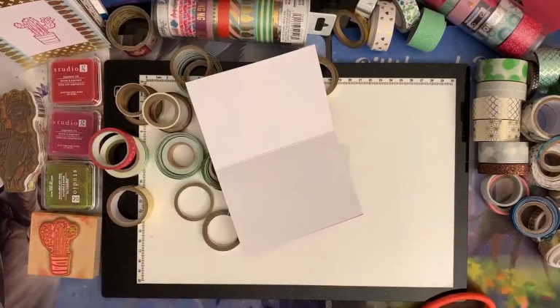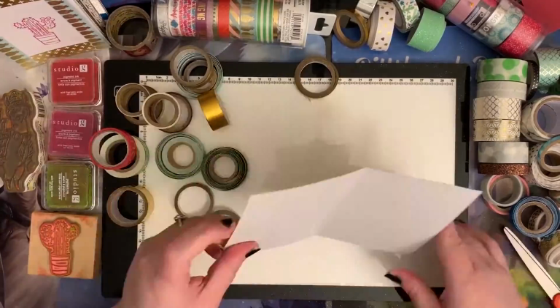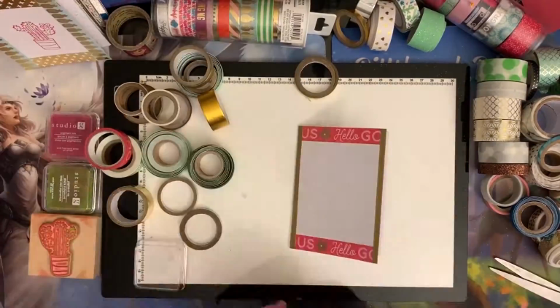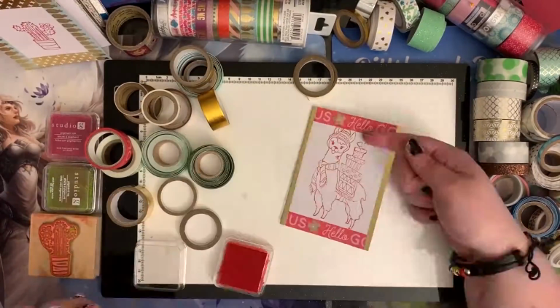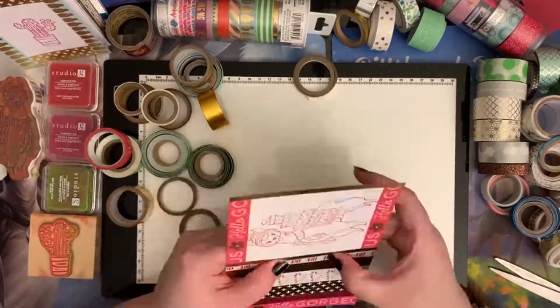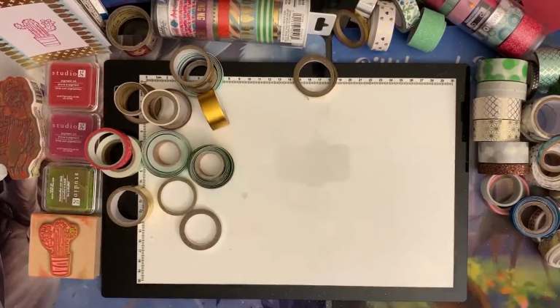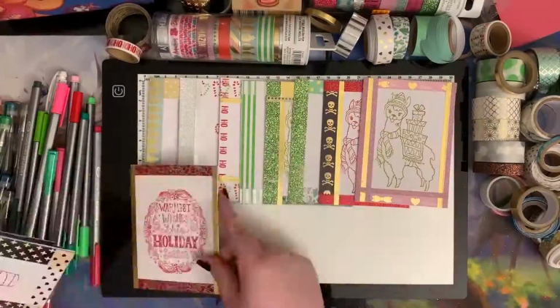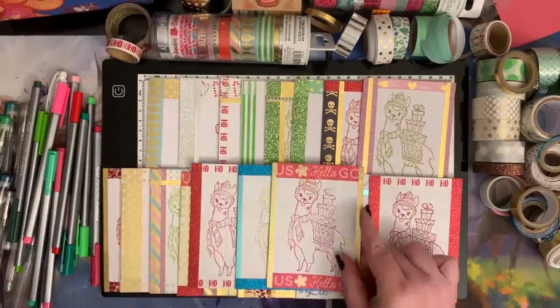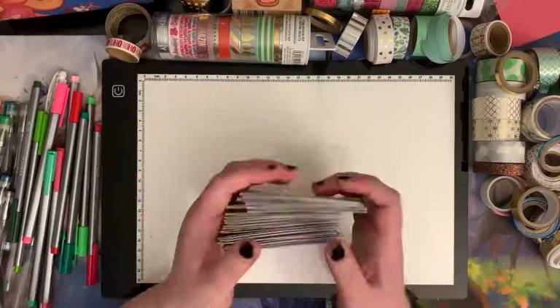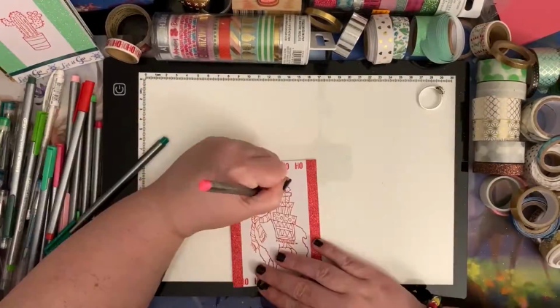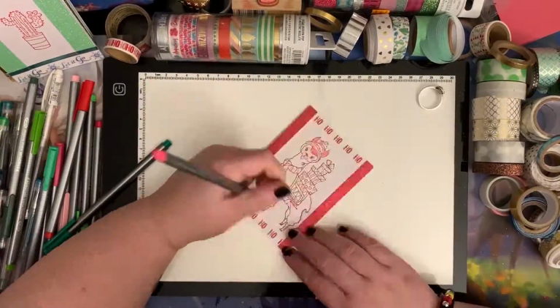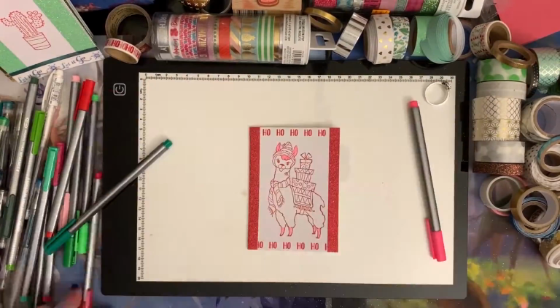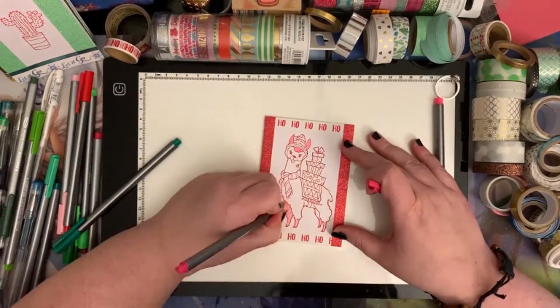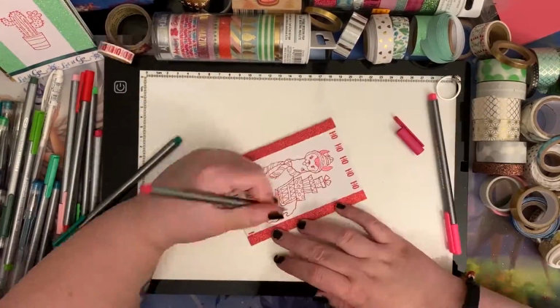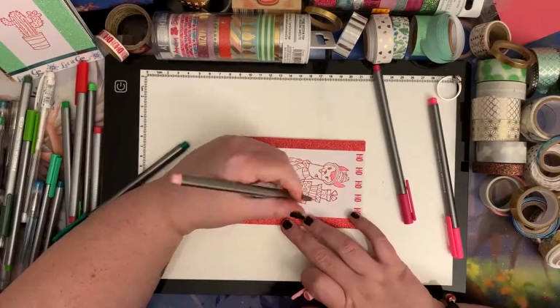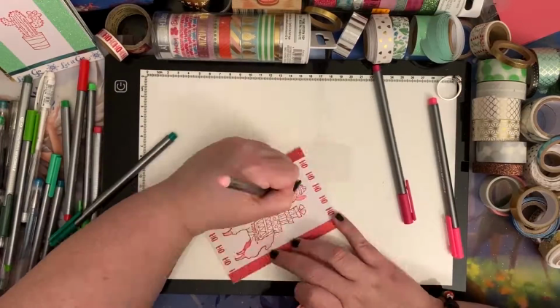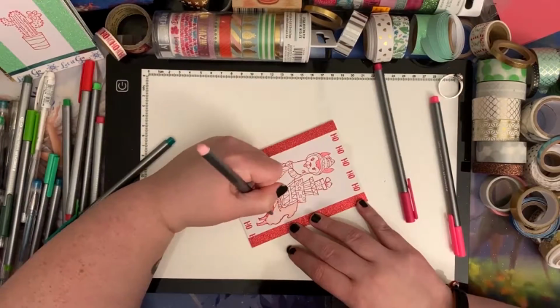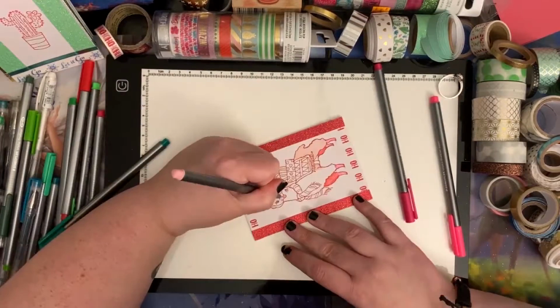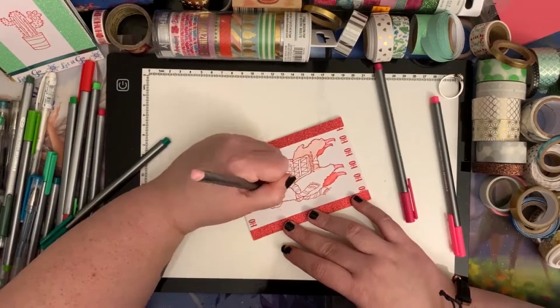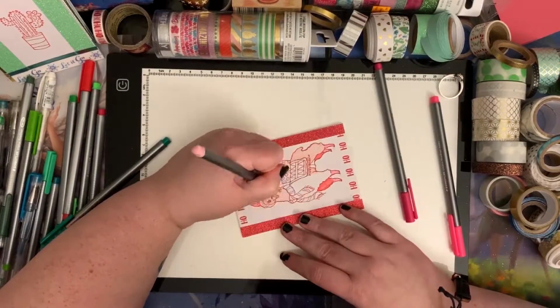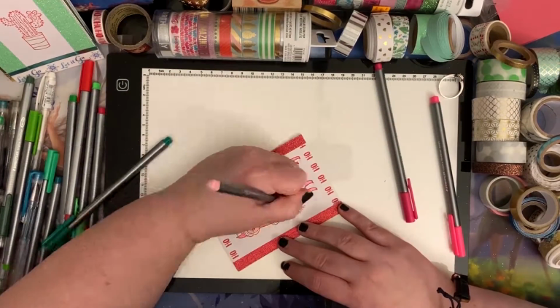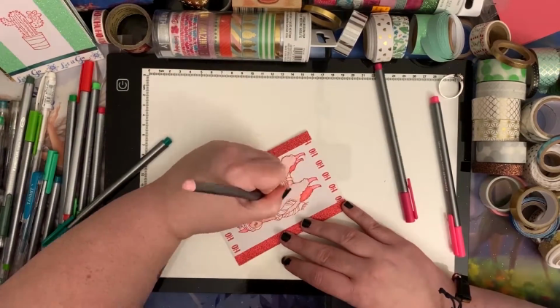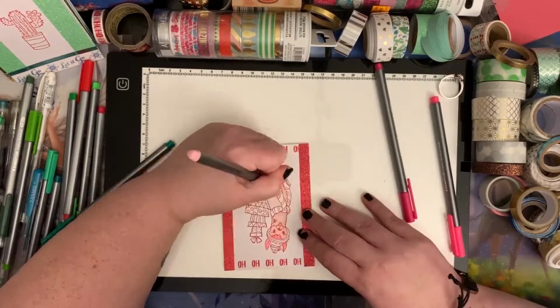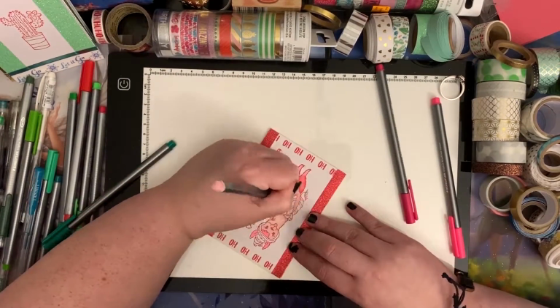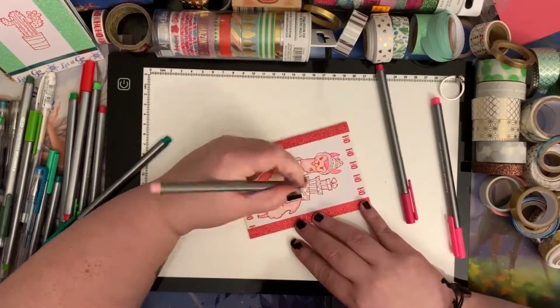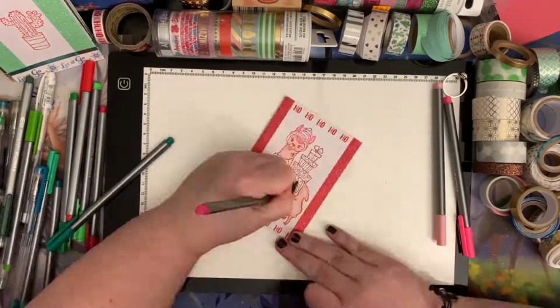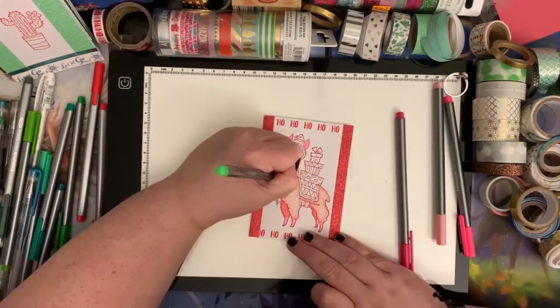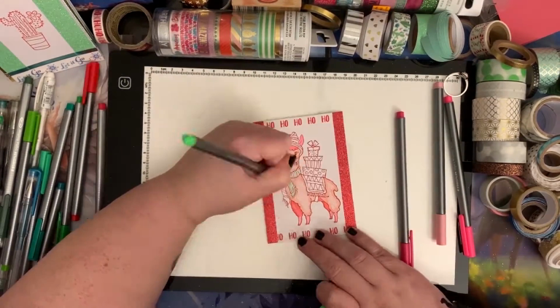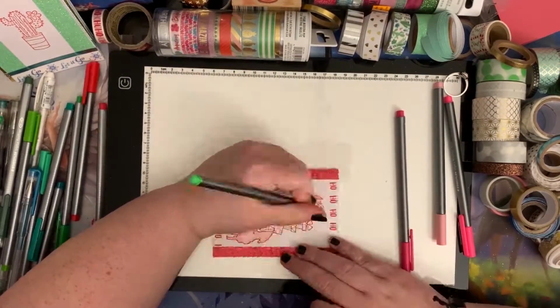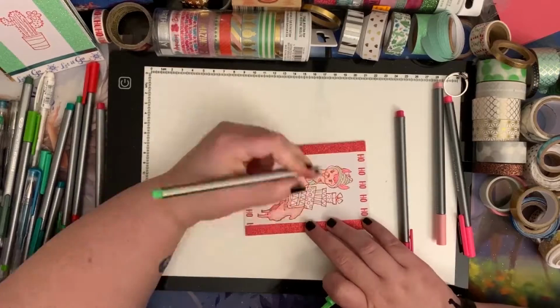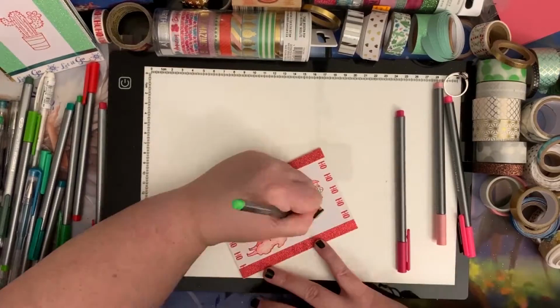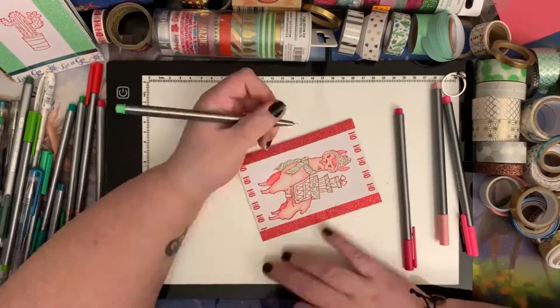It took me about four hours to tape most of the cards on stream, and it probably took a little longer because I was talking, but it was a great time. I loved making each card different and special. After that I began to color each card.